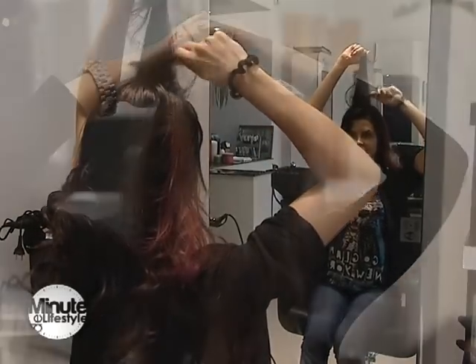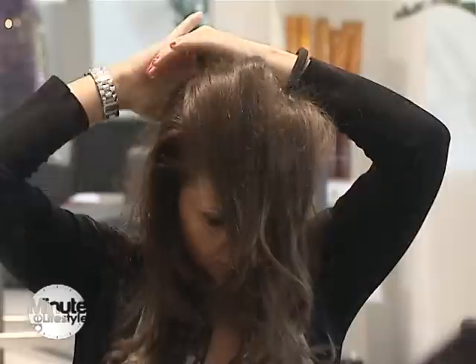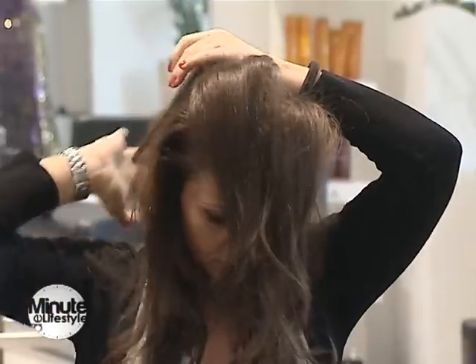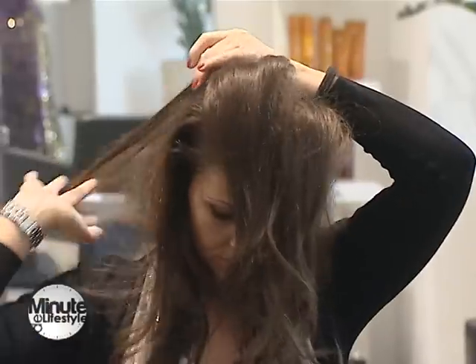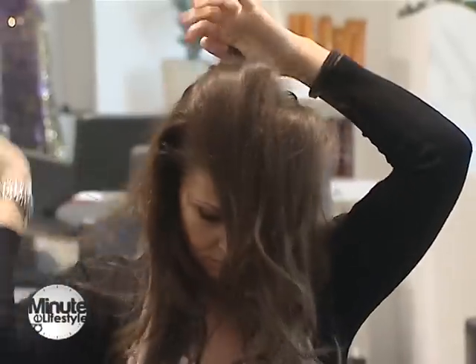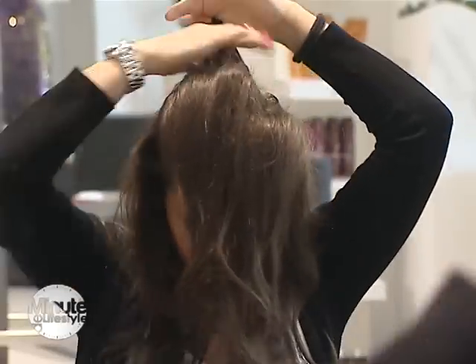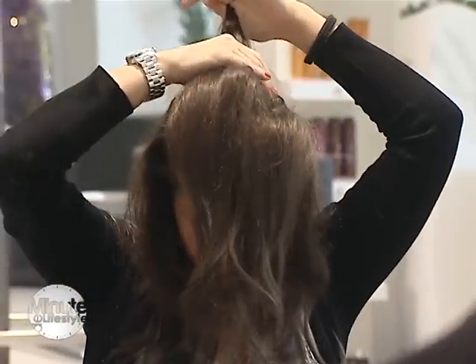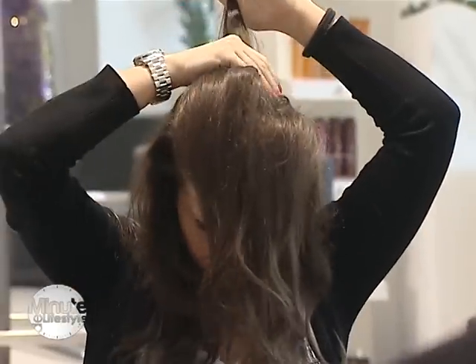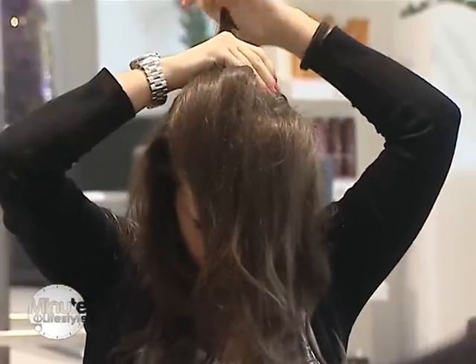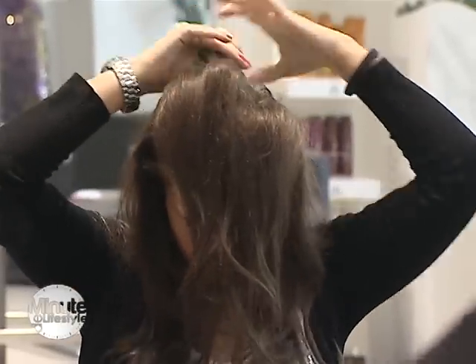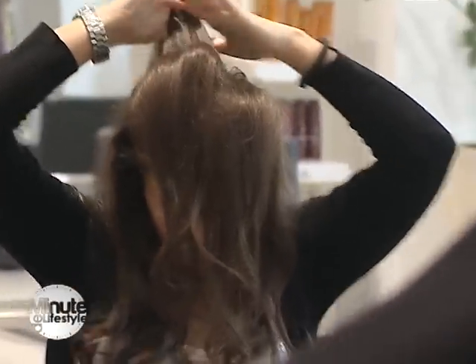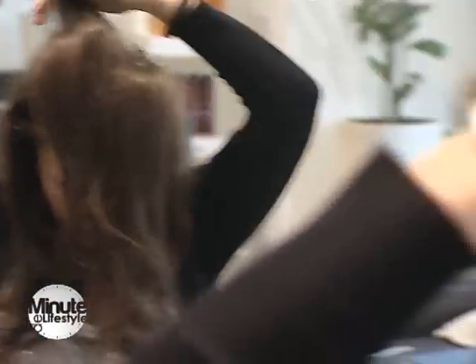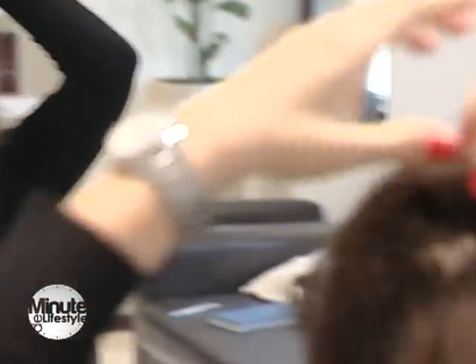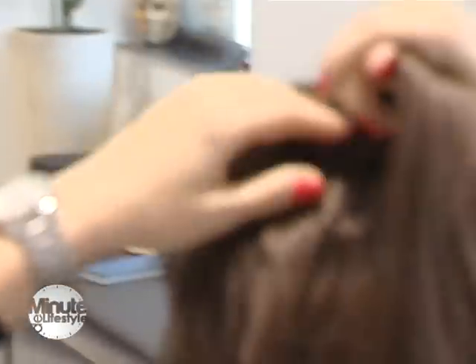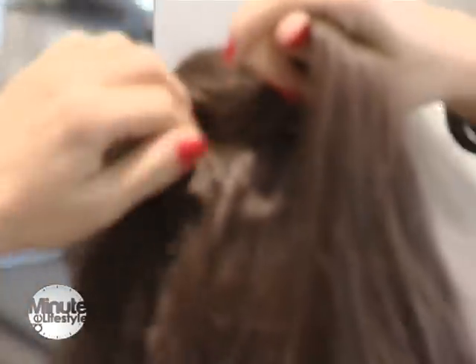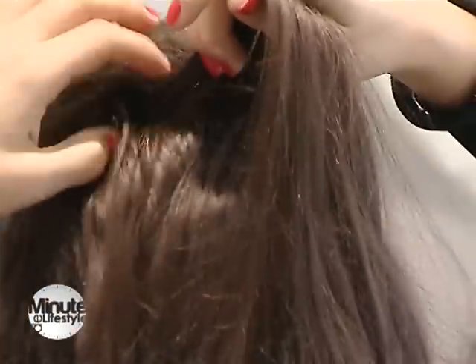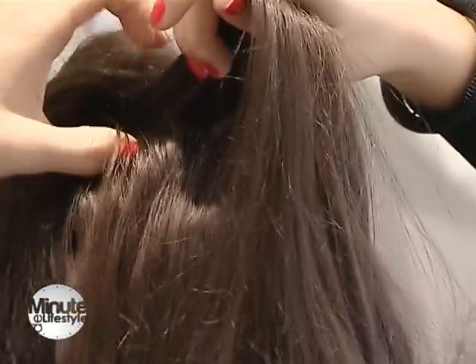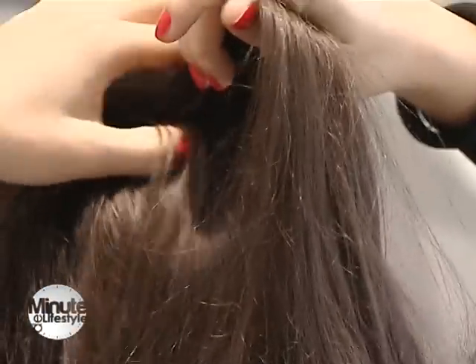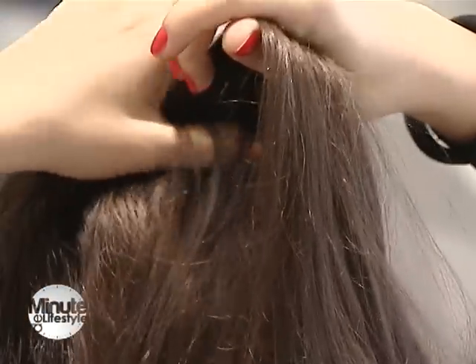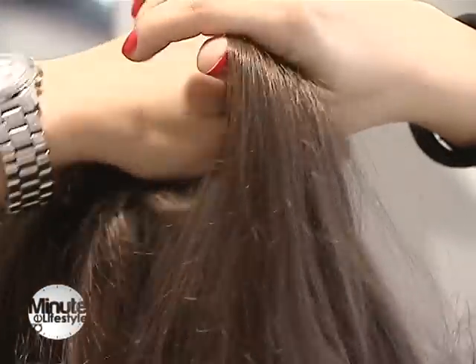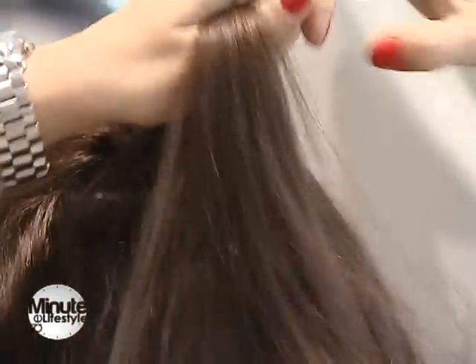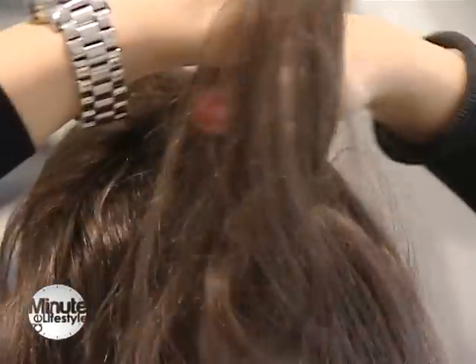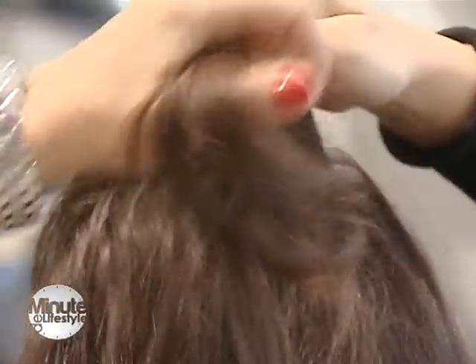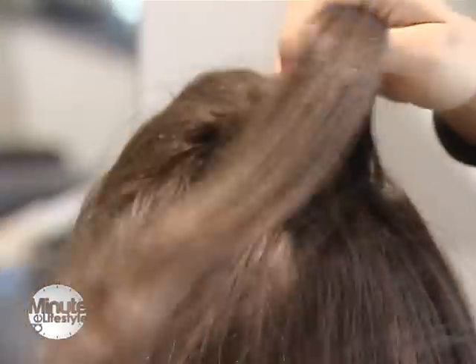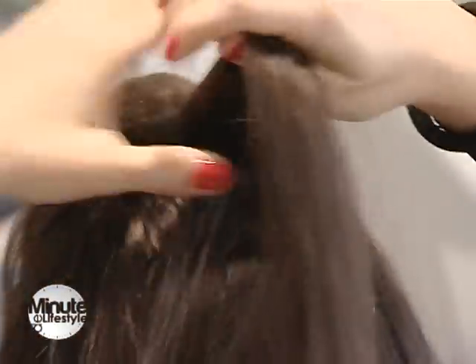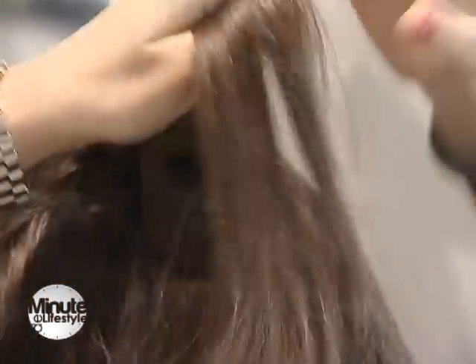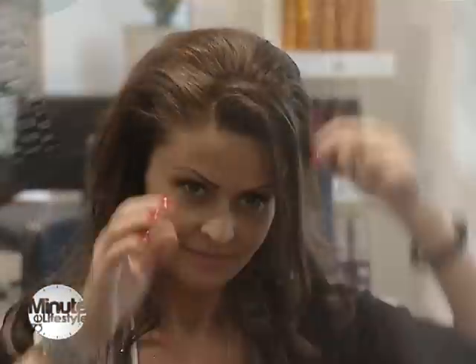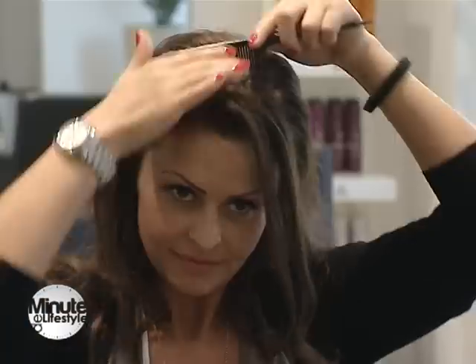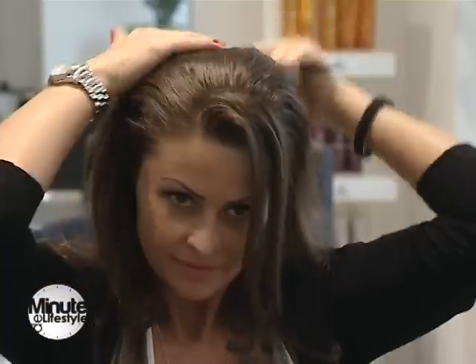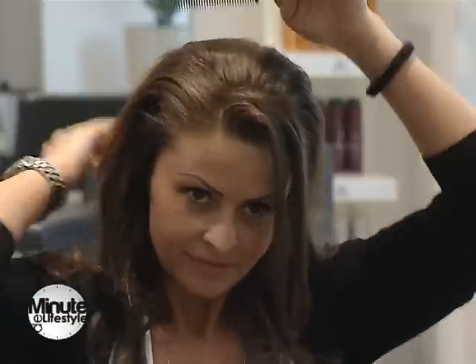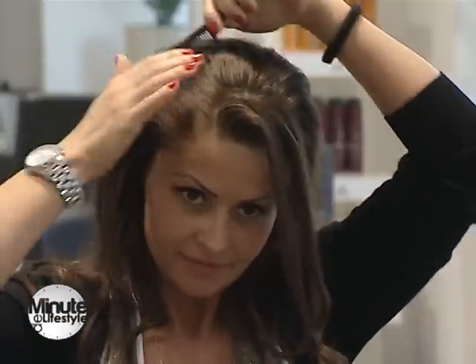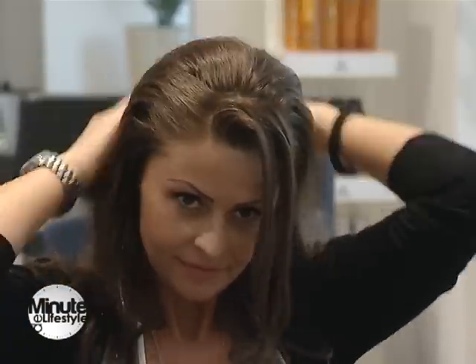Începem cu partea calotei și se termină în zona occipitală. Lăsăm bretonul dintr-o parte și începem să tapăm partea calotei până în zona occipitală. Apoi îl dăm cu un pic de fixativ.